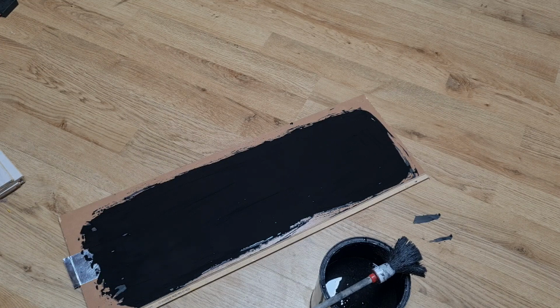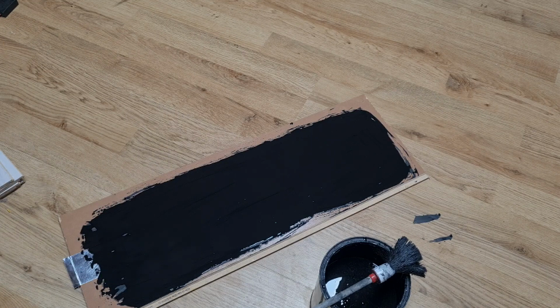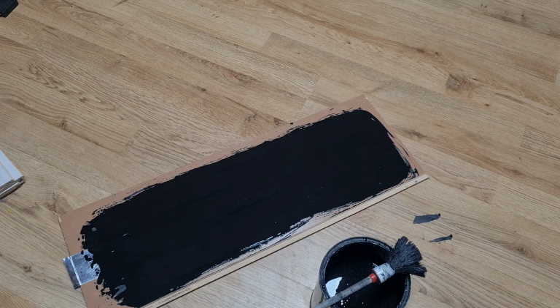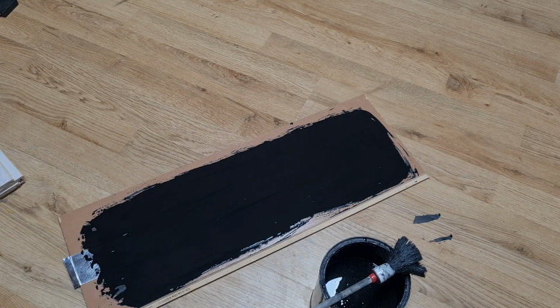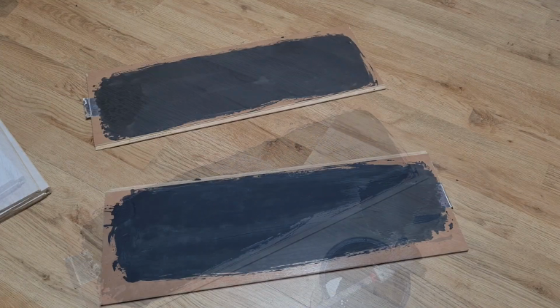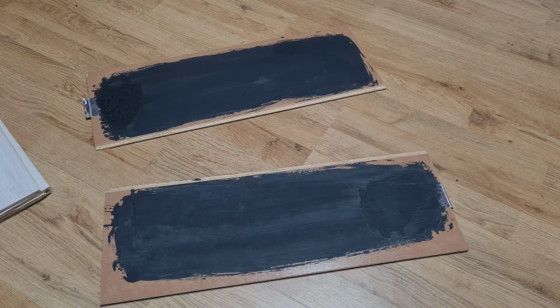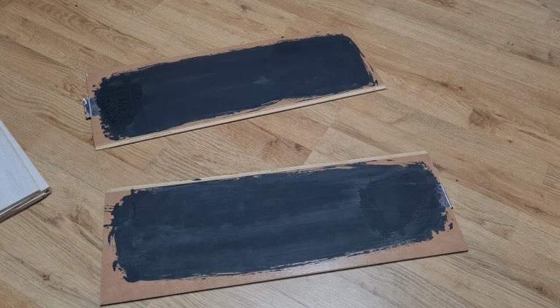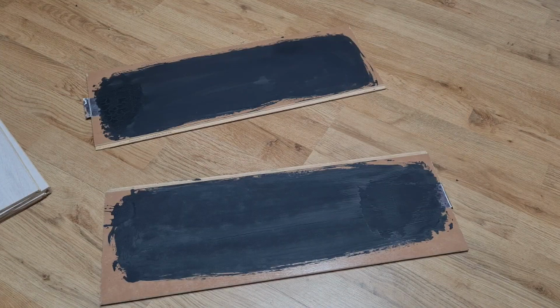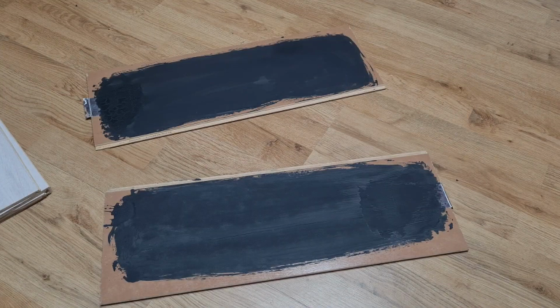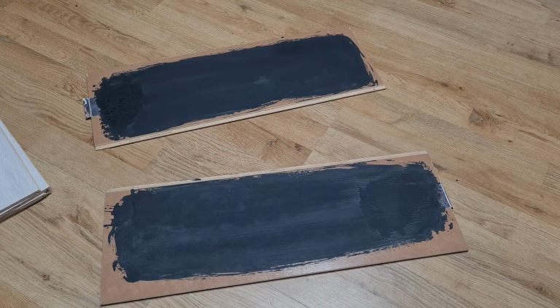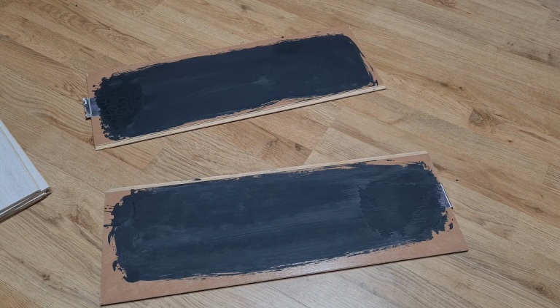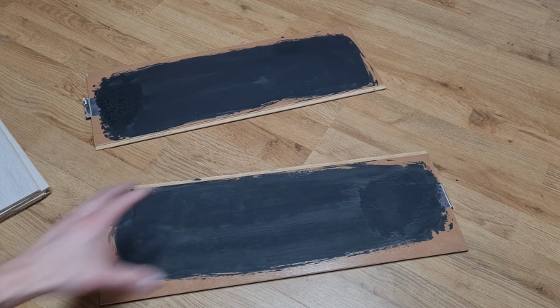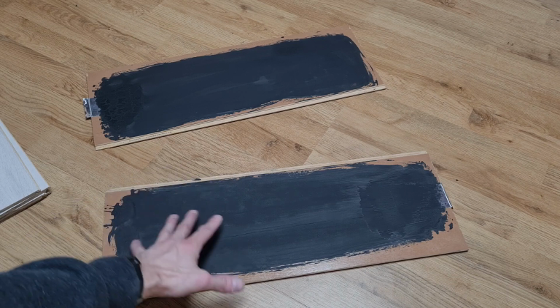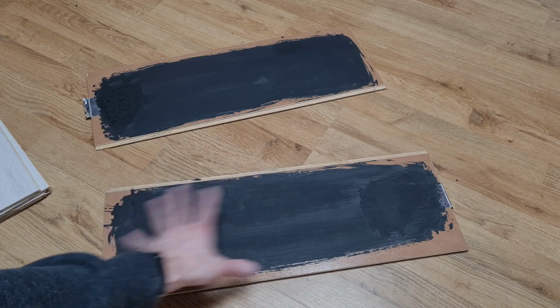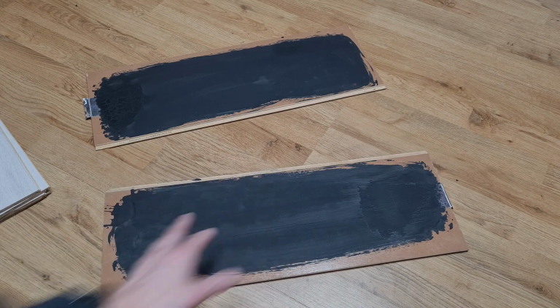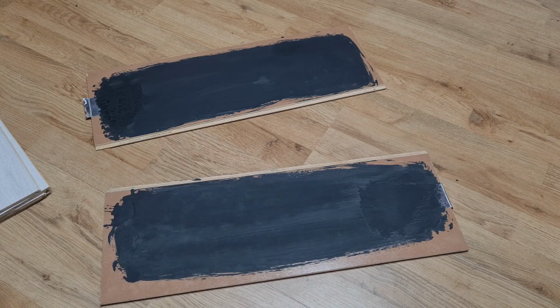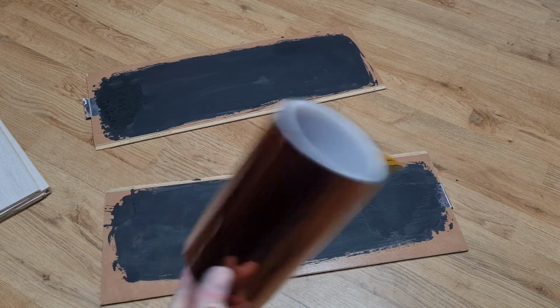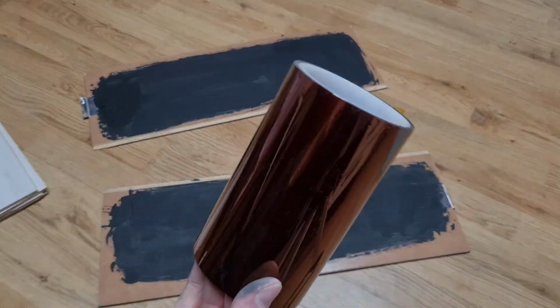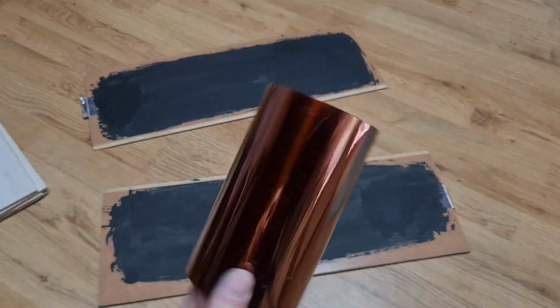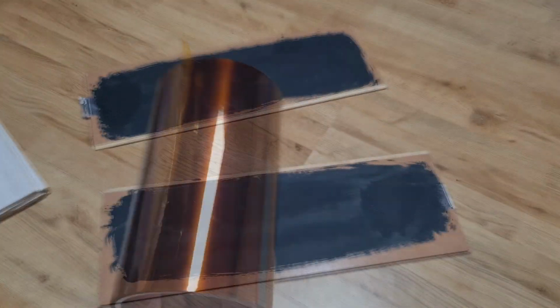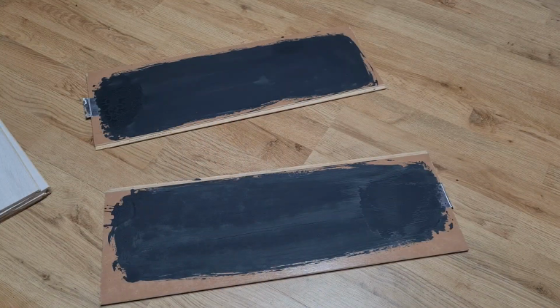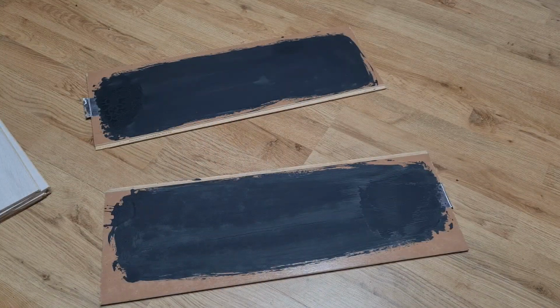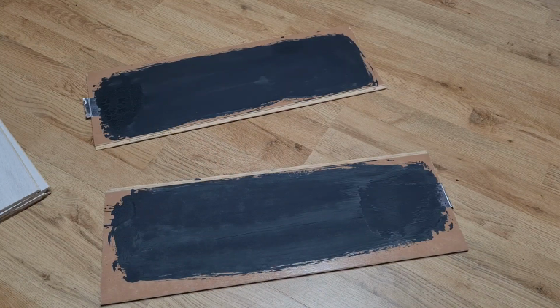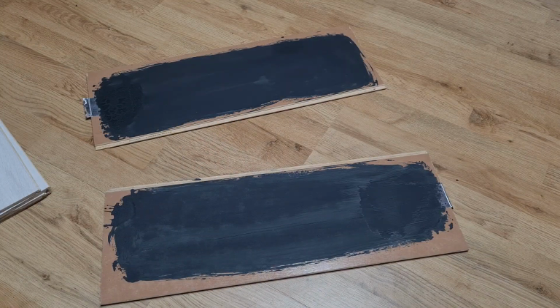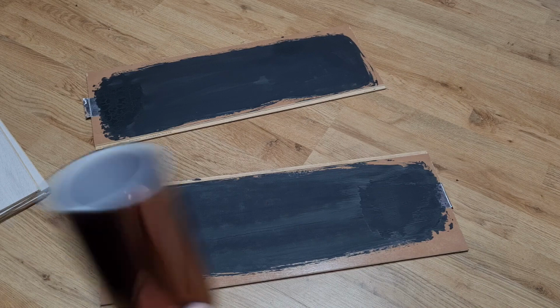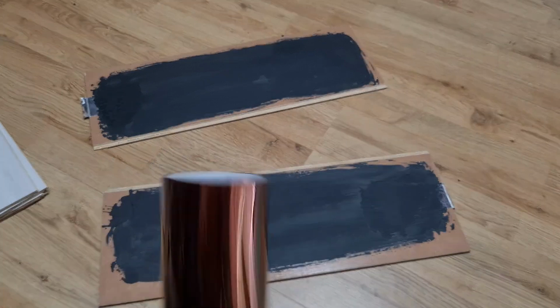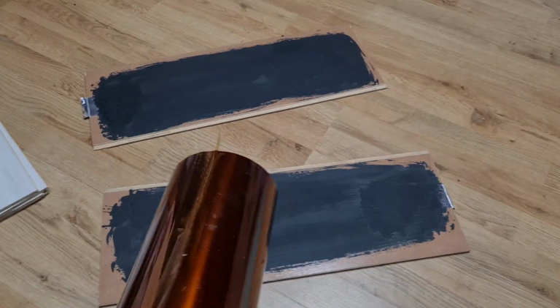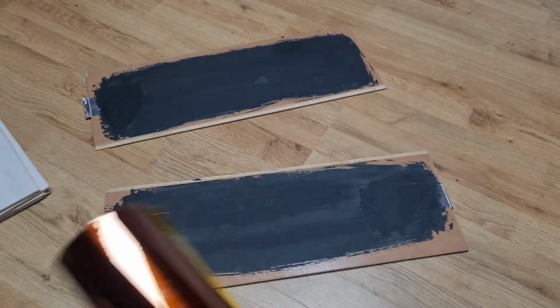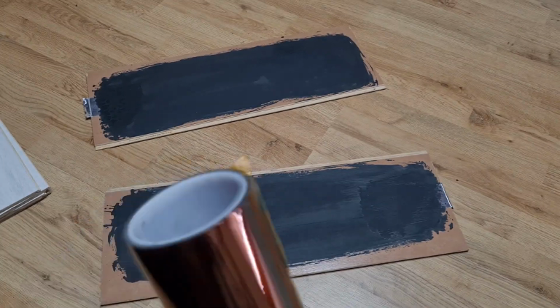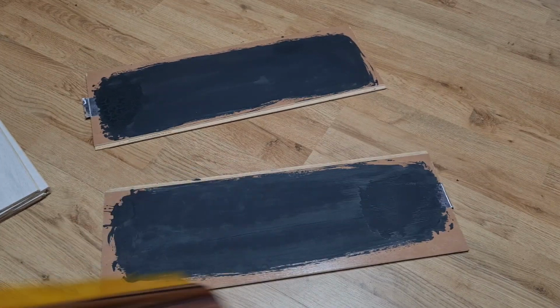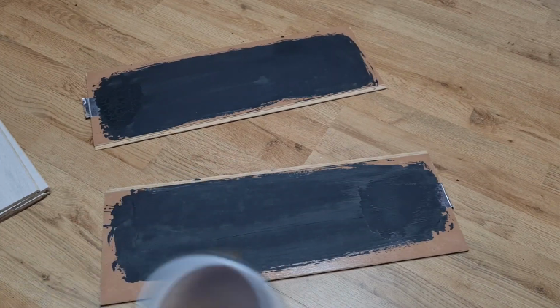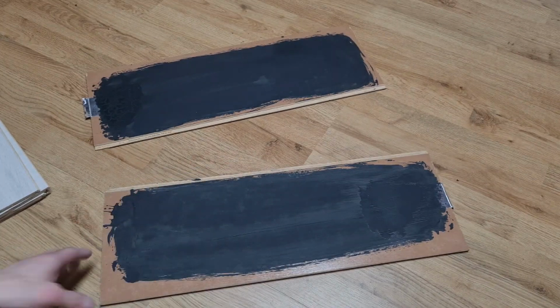Okay, the ink is dry. Now on this side I will put some cotton tape, but there is no need to use cotton tape specifically — any tape will work.